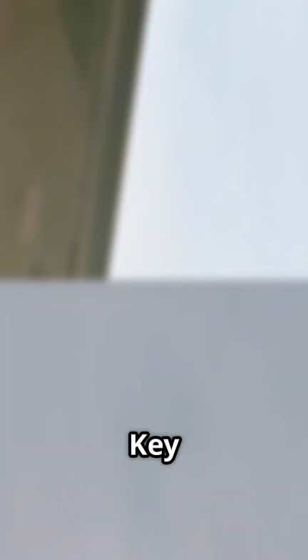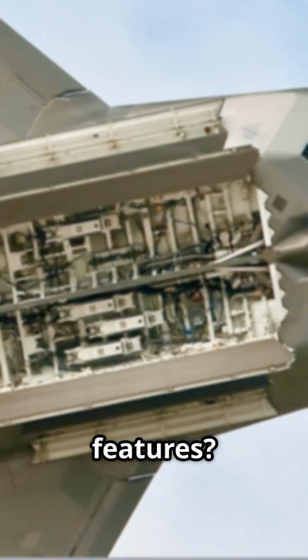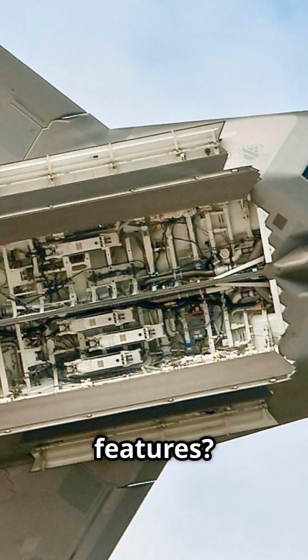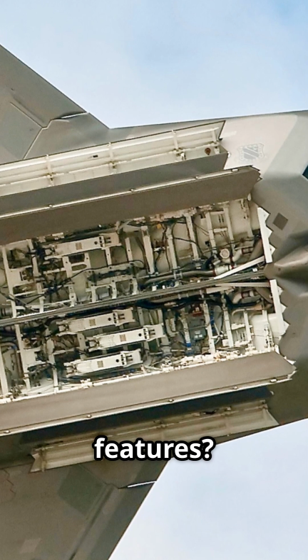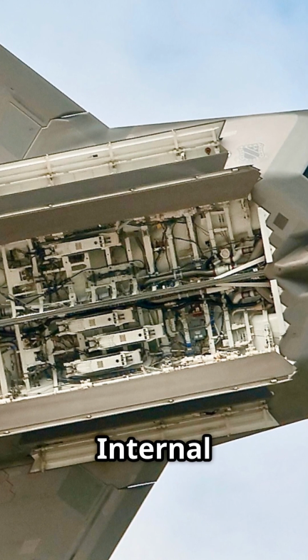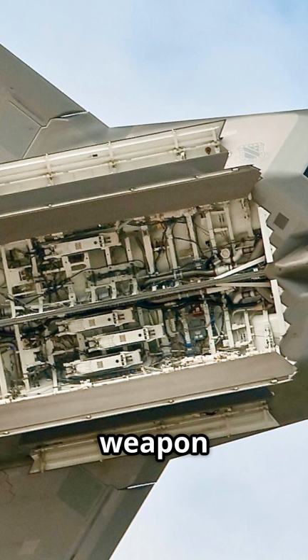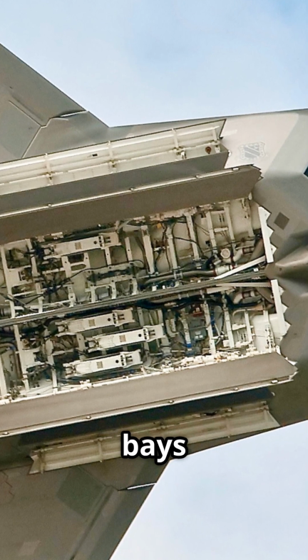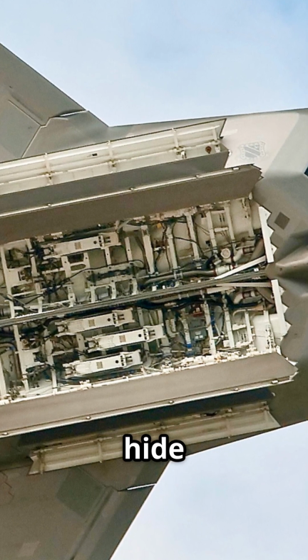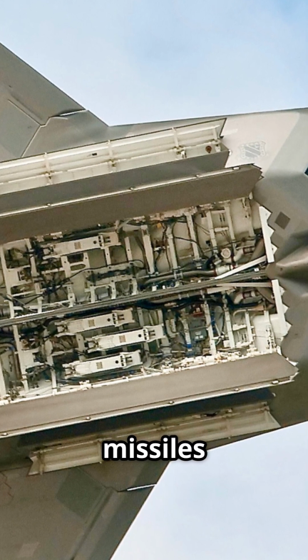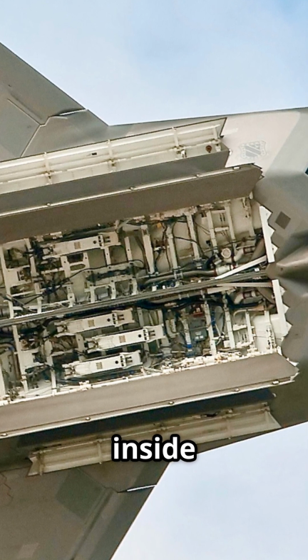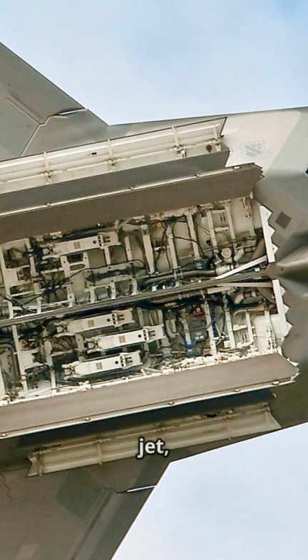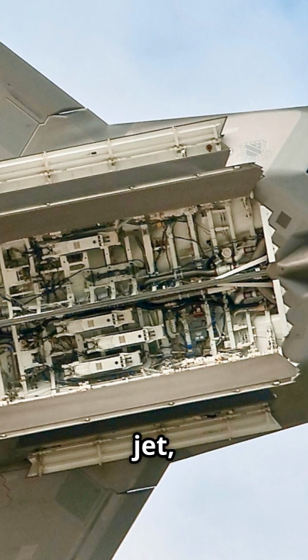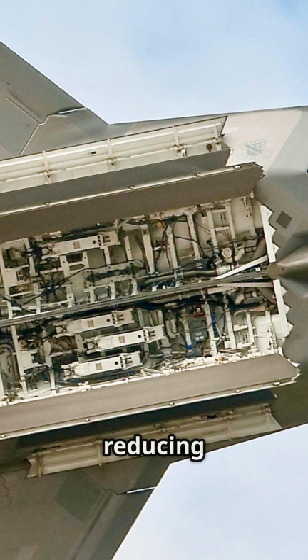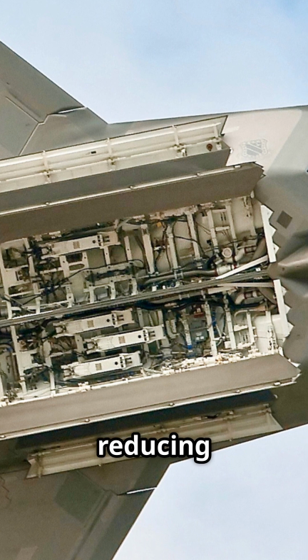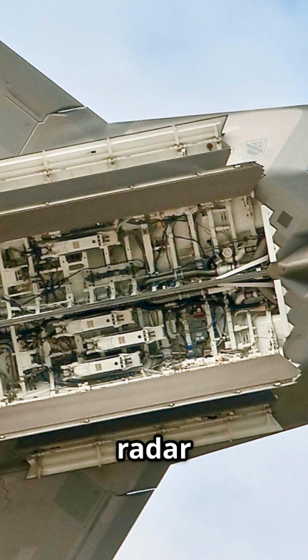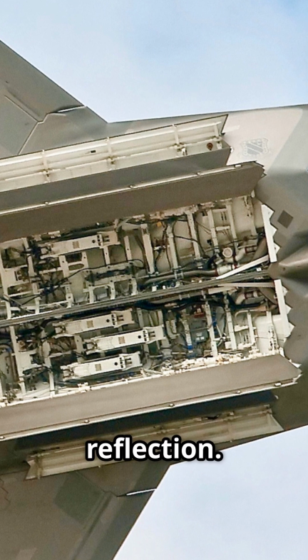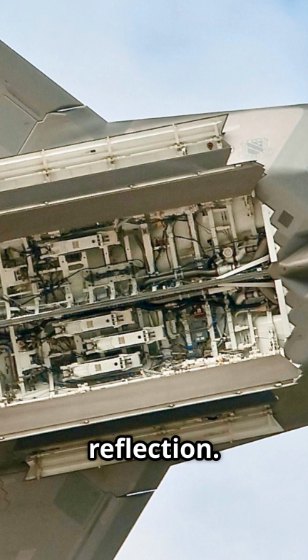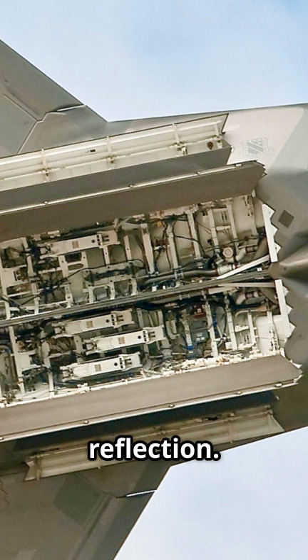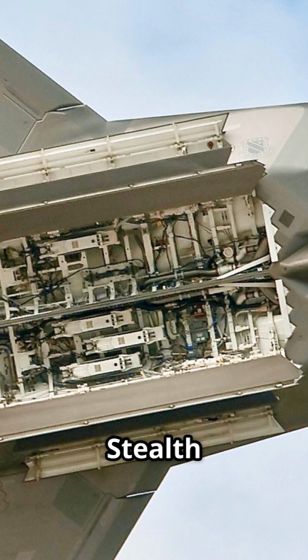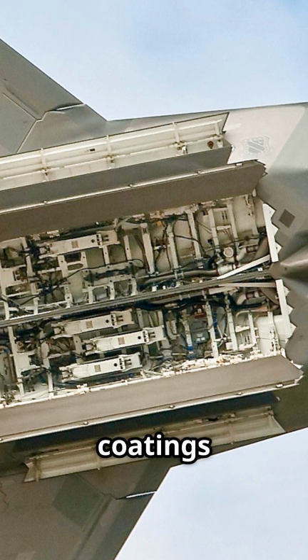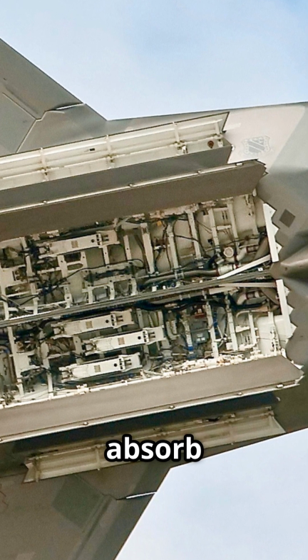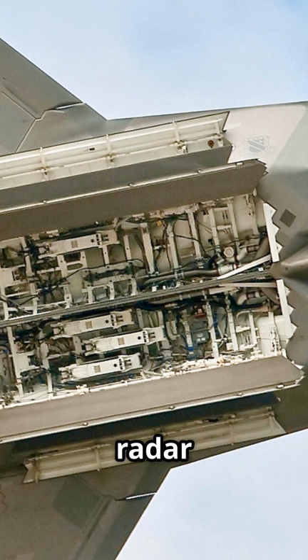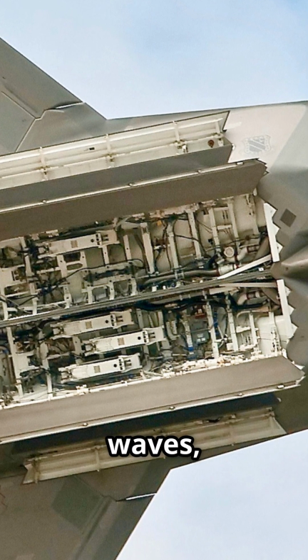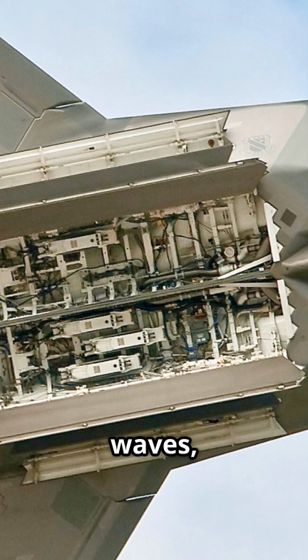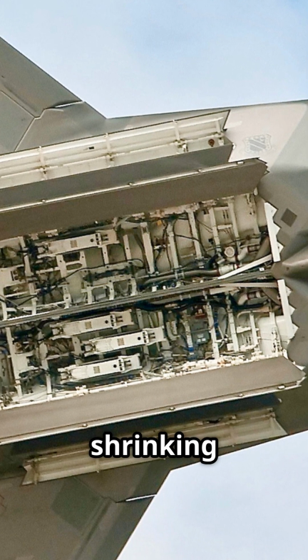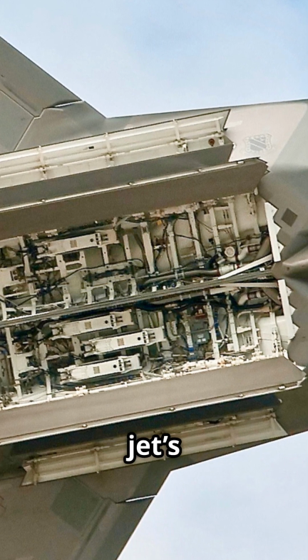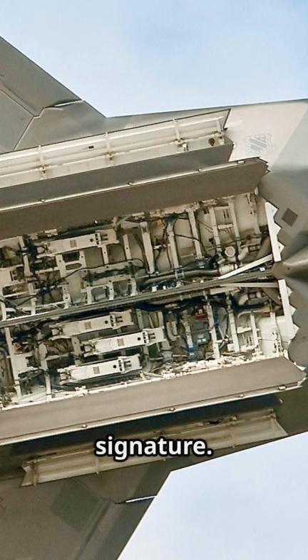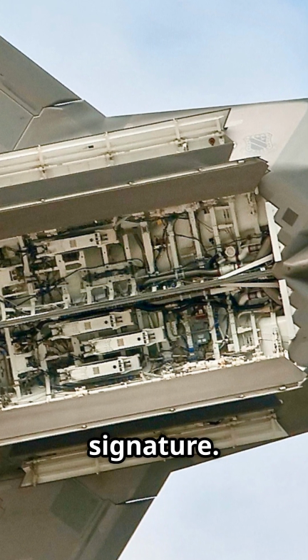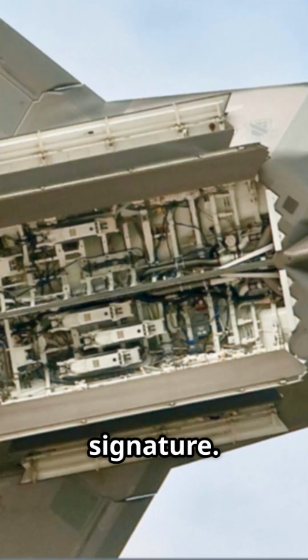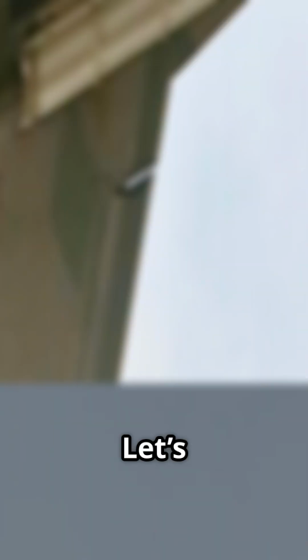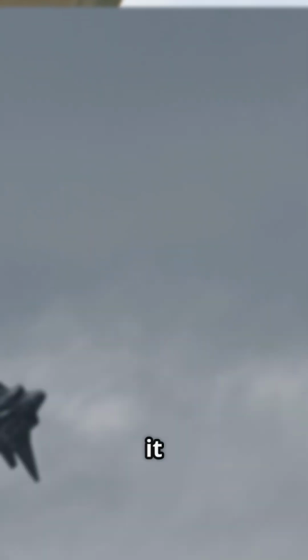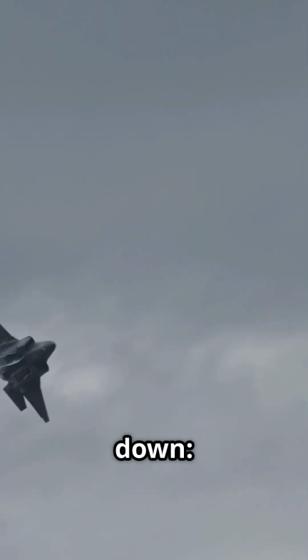Key features? Internal weapon bays hide missiles inside the jet, reducing radar reflection. Stealth coatings absorb radar waves, shrinking the jet's signature. Let's break it down.